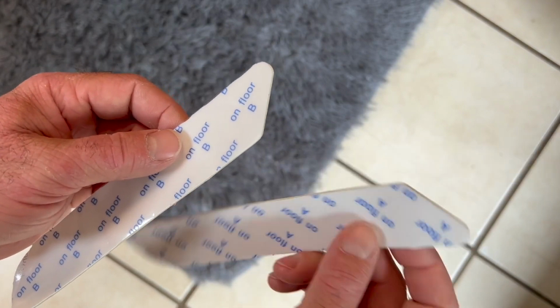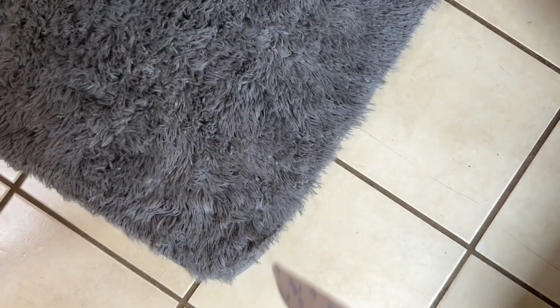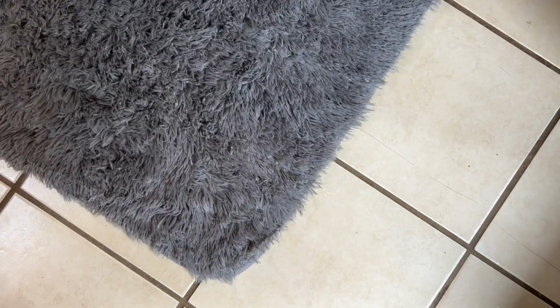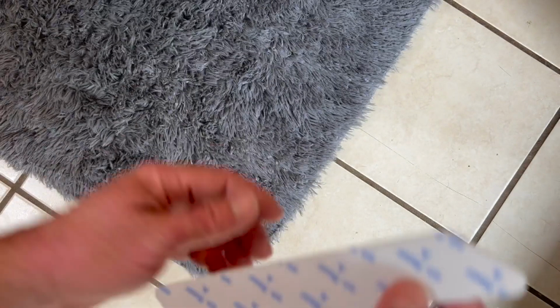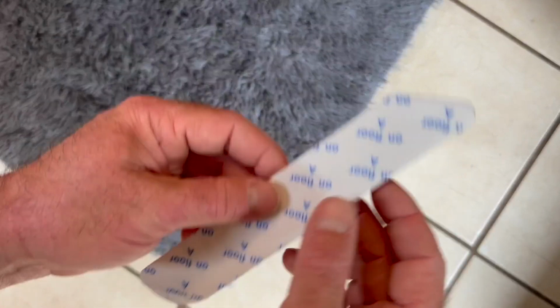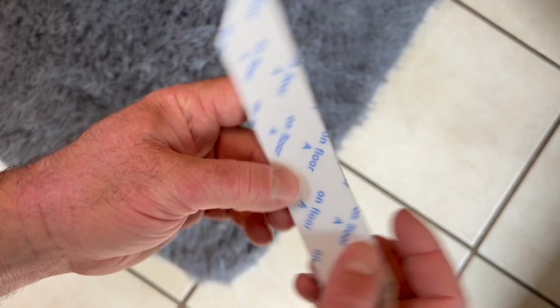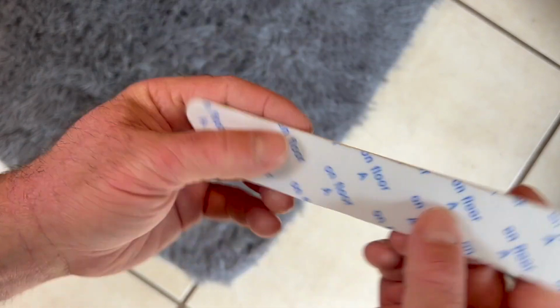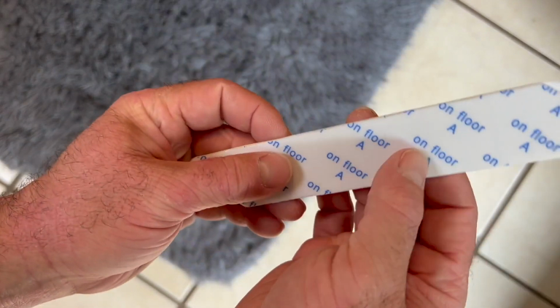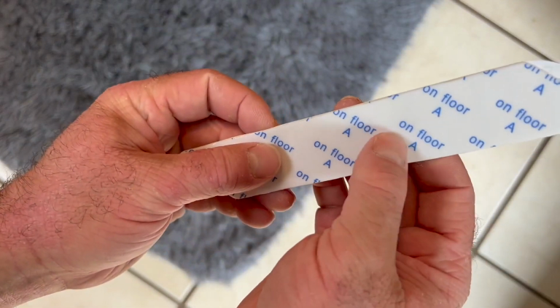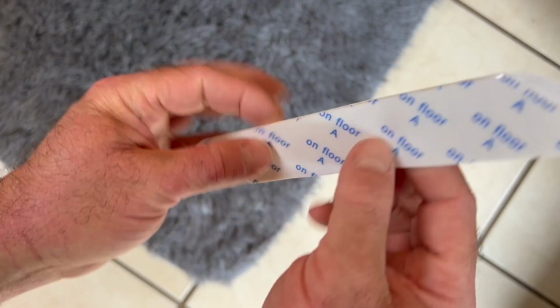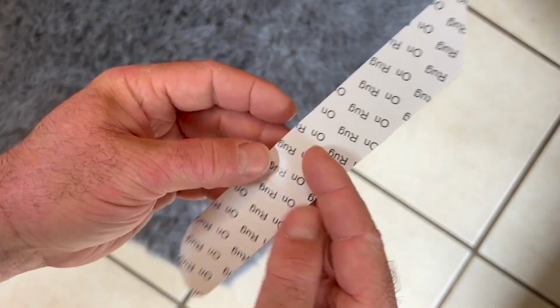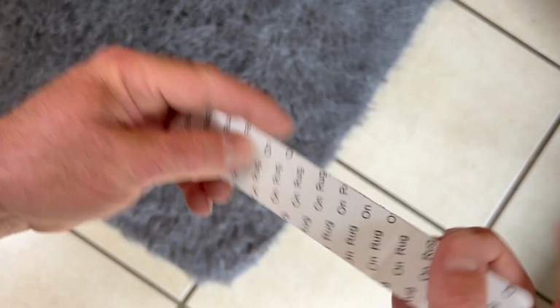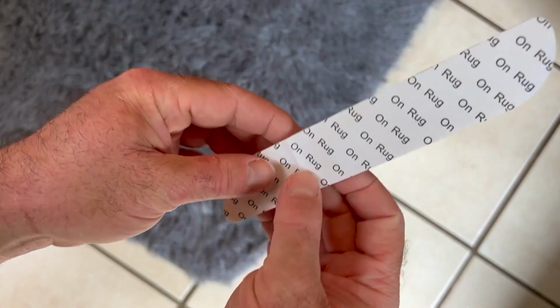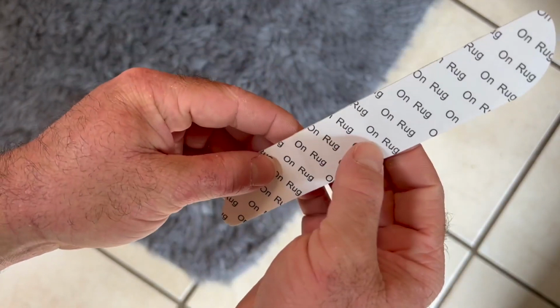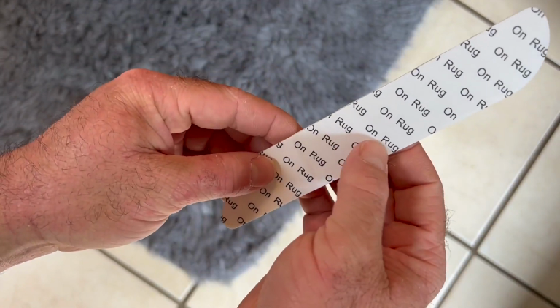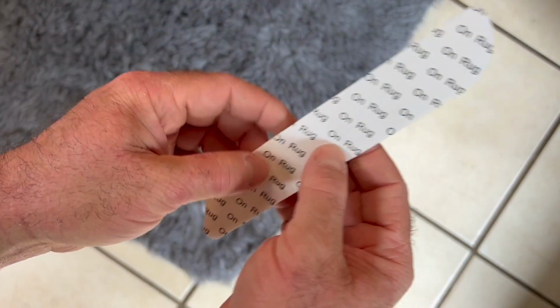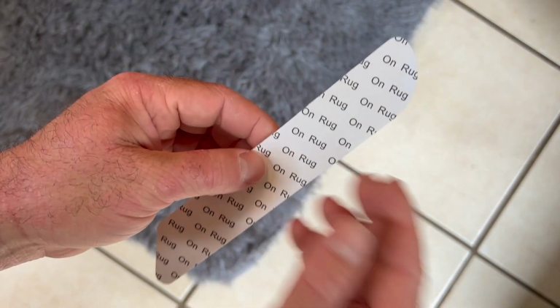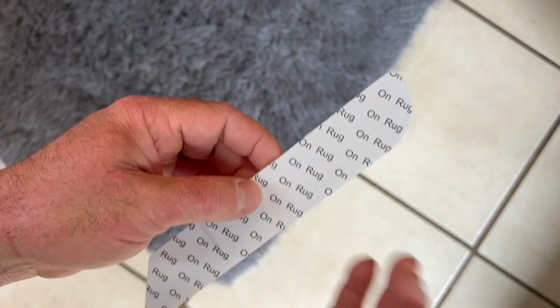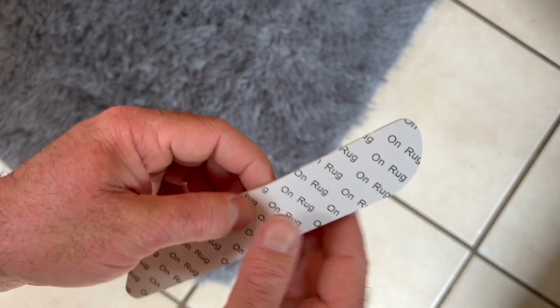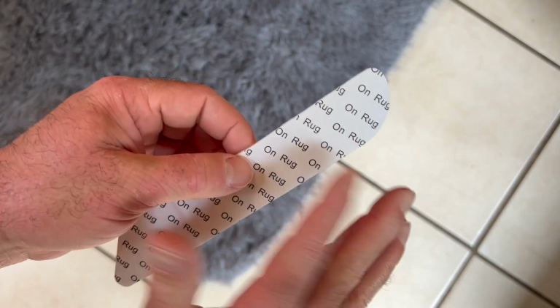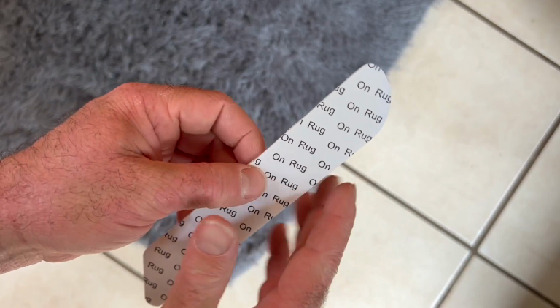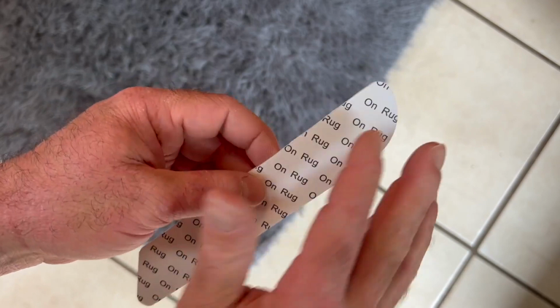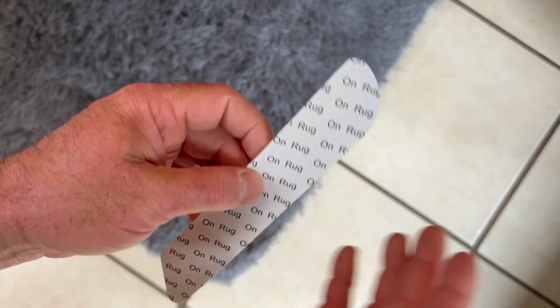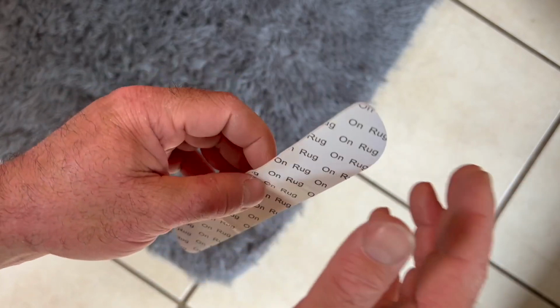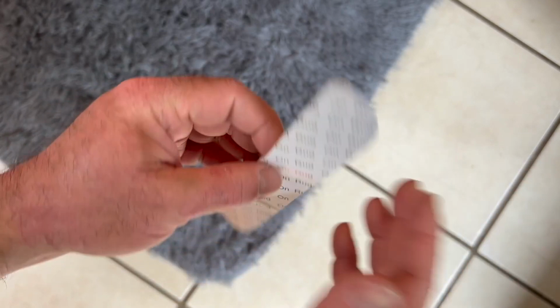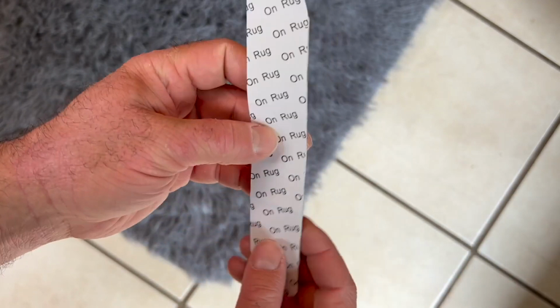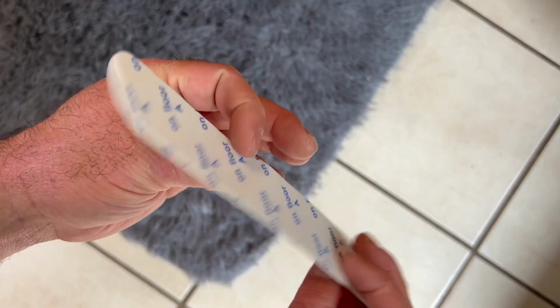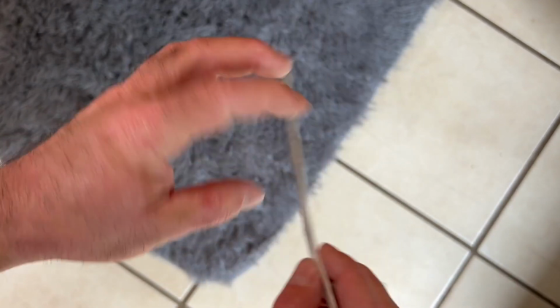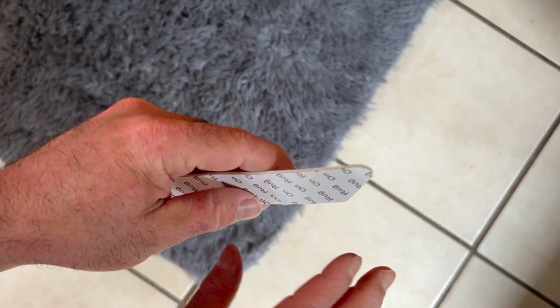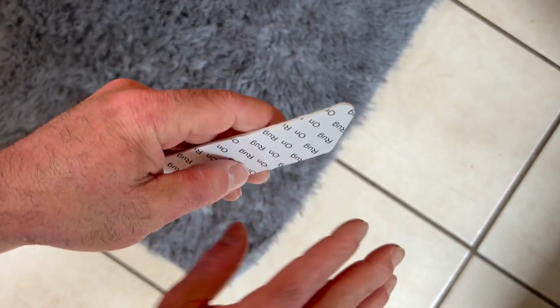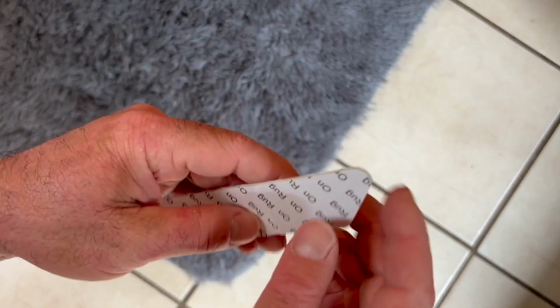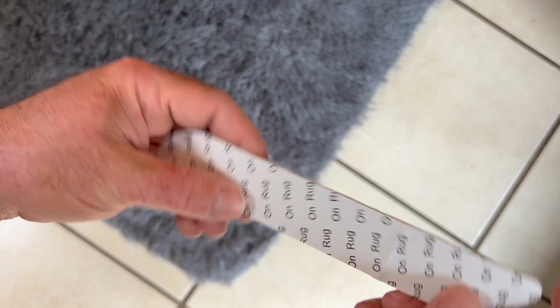On each side it'll tell you 'floor' on one side and 'rug' on the other, so you know which side sticks to what. There's a difference in the glue and tape and how it adheres to a hard surface versus to the carpet.